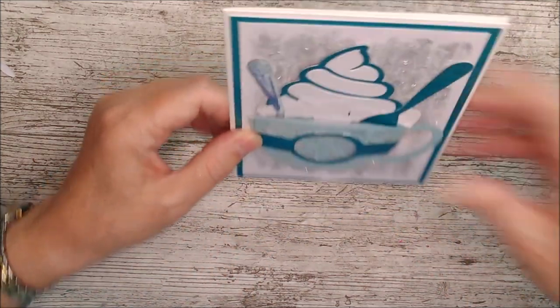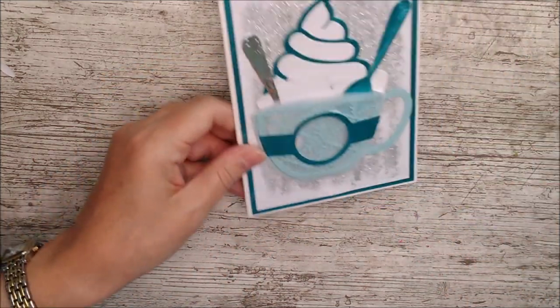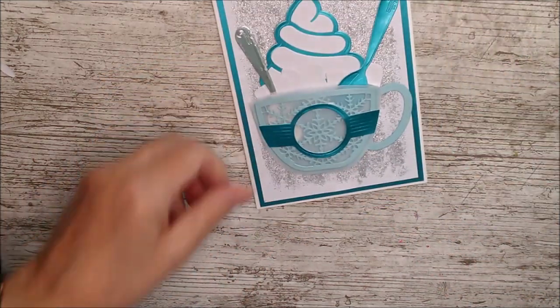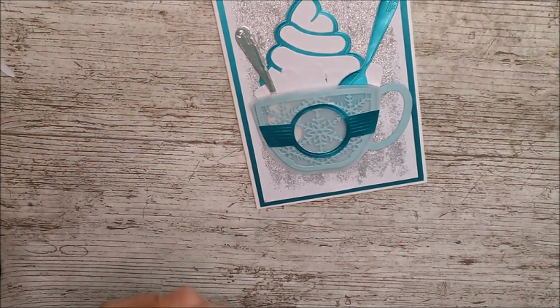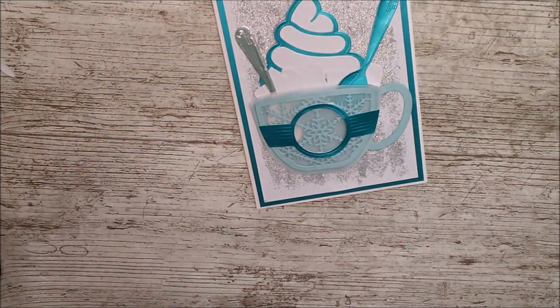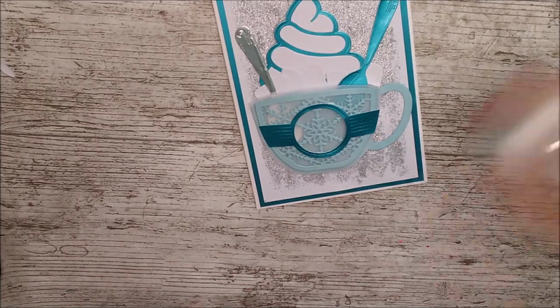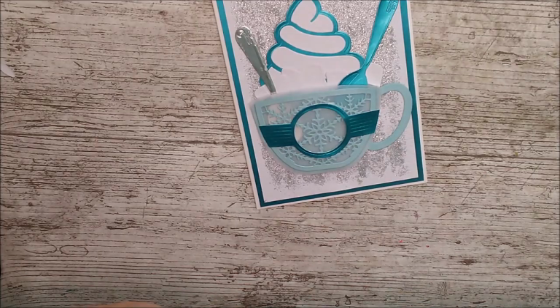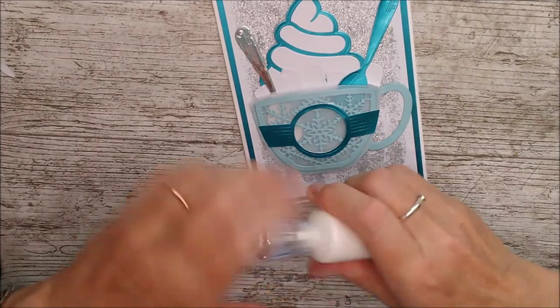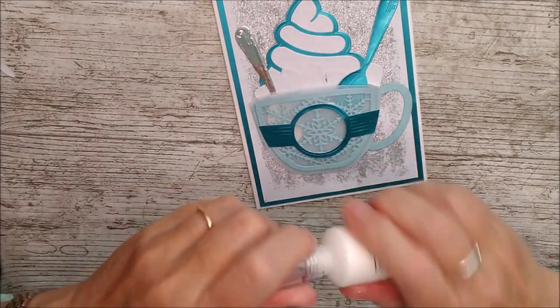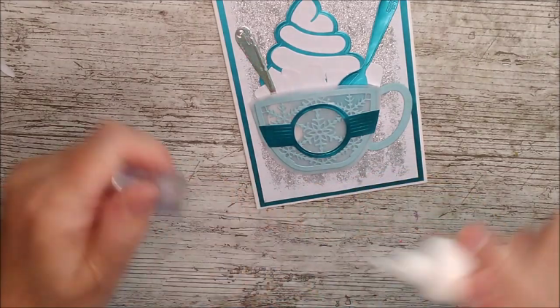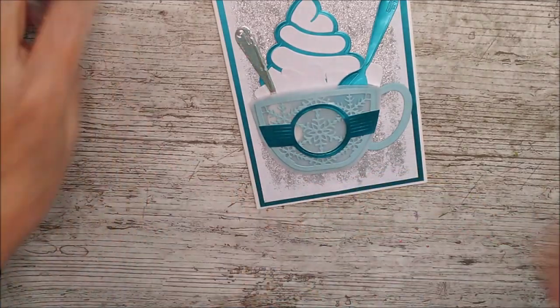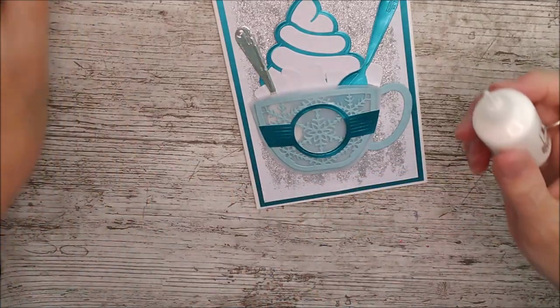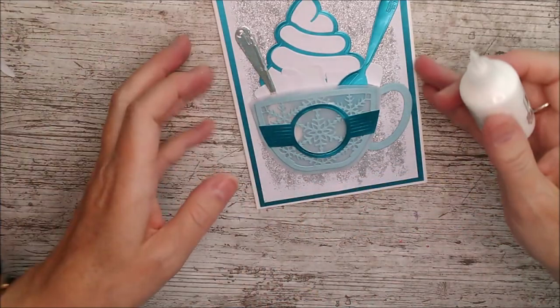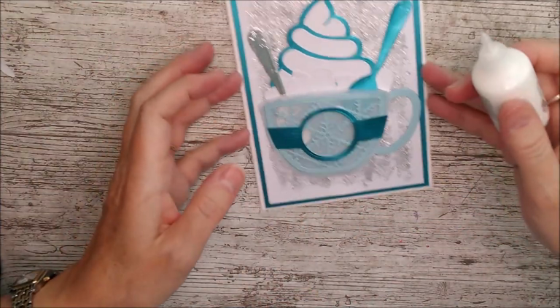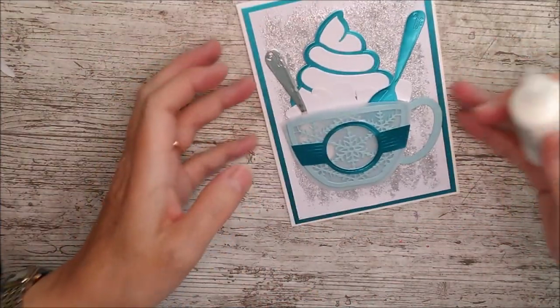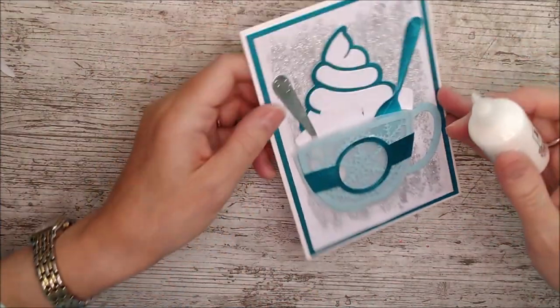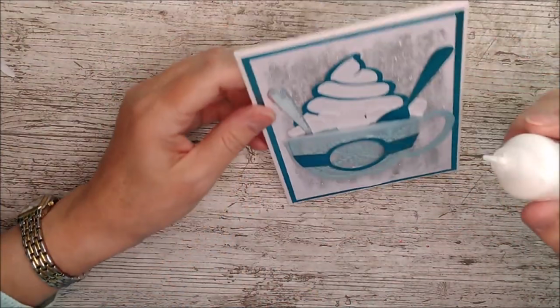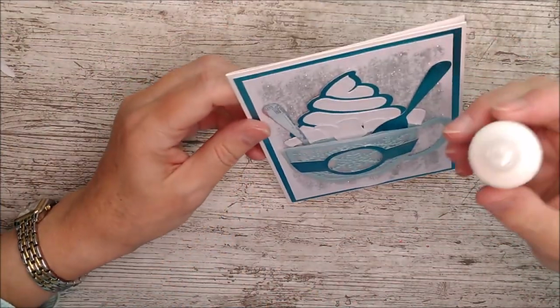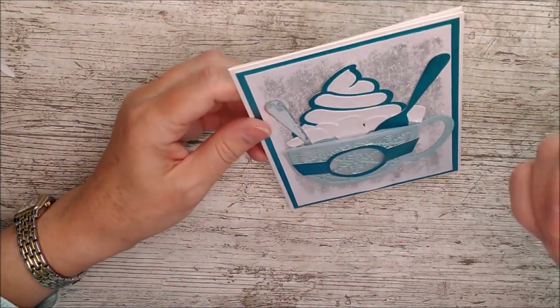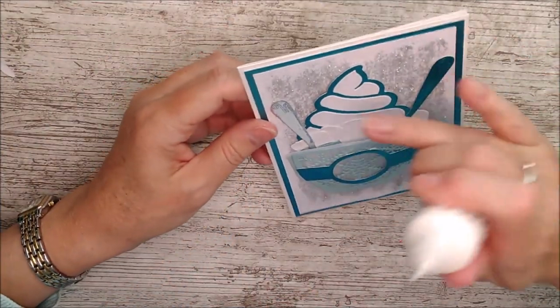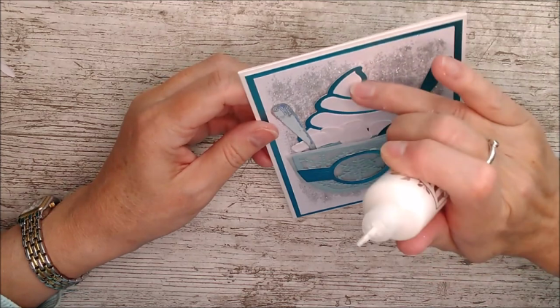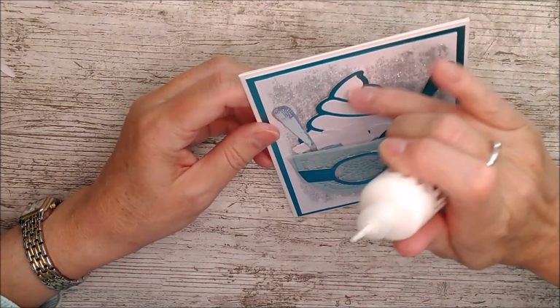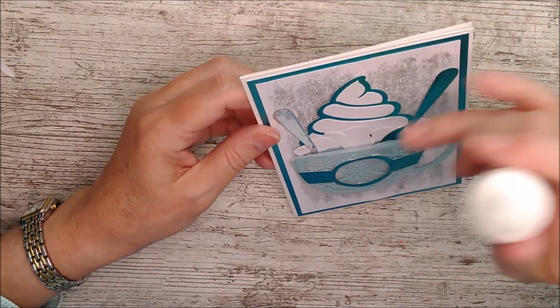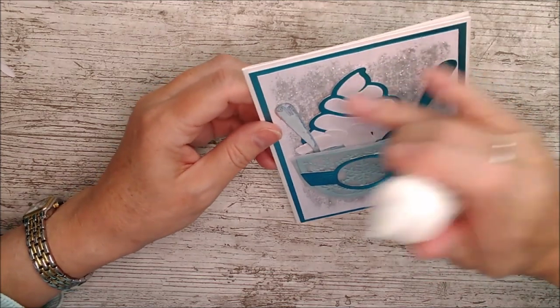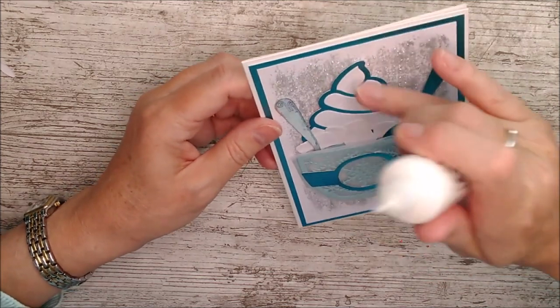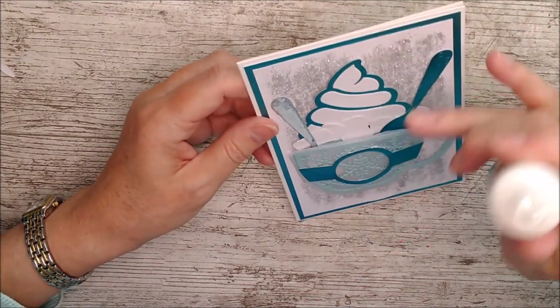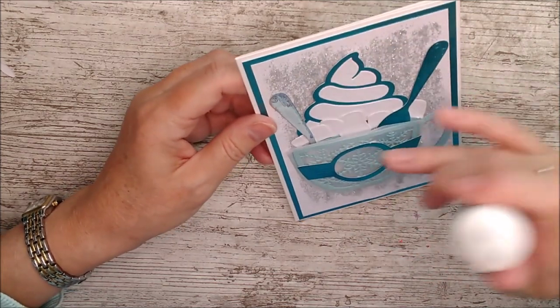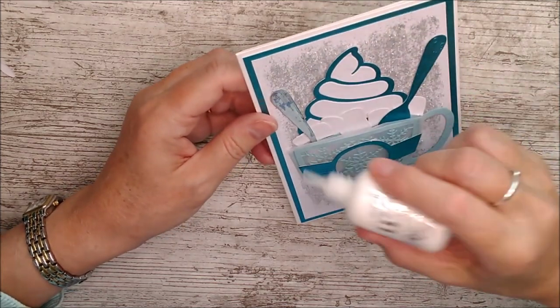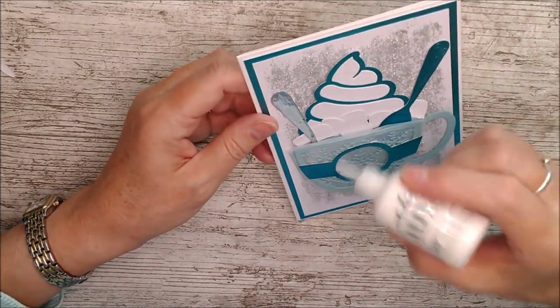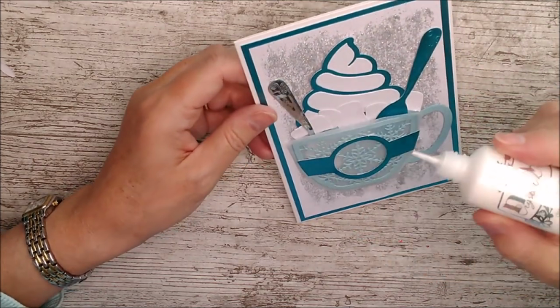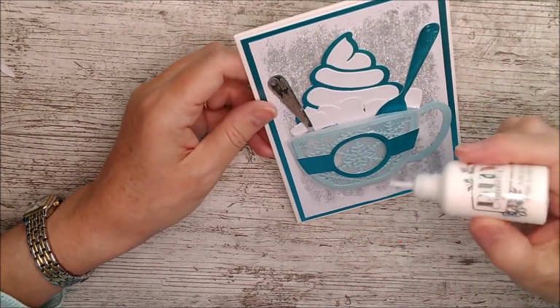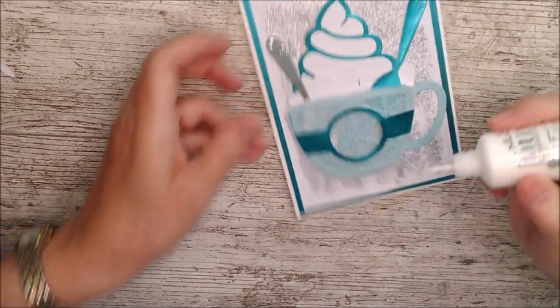I really like the dotty effect, so I'll add some white dots to the background on here and around here as well.